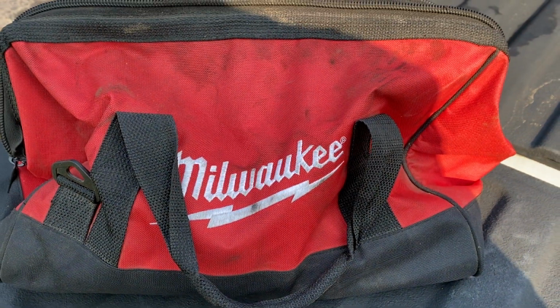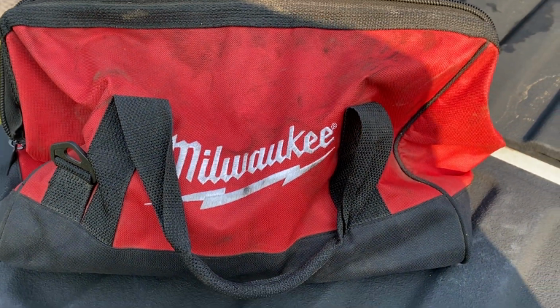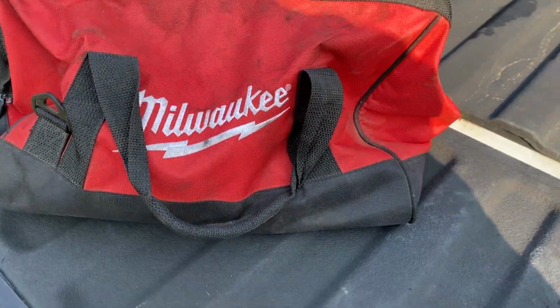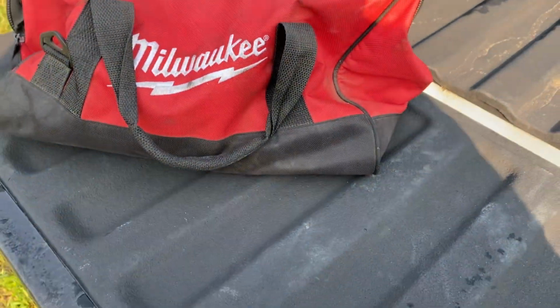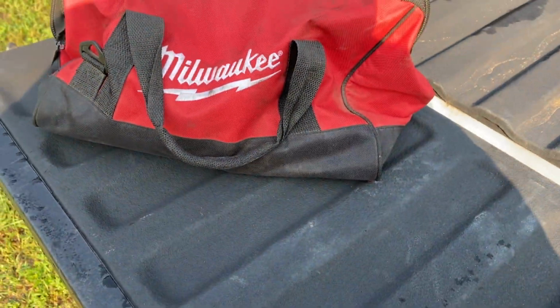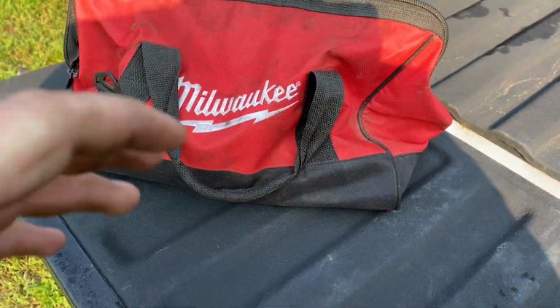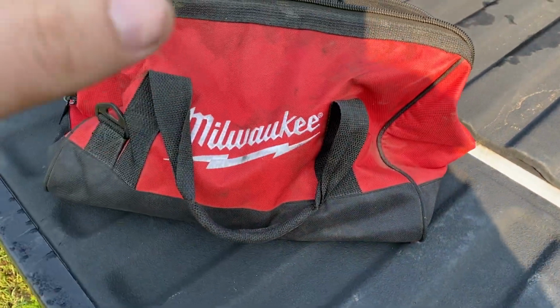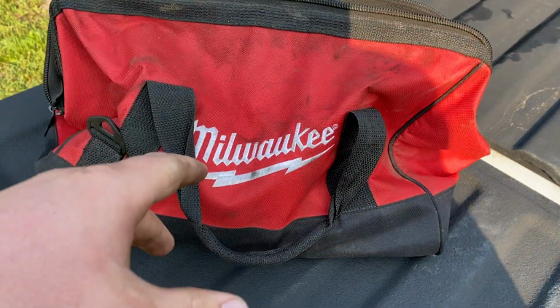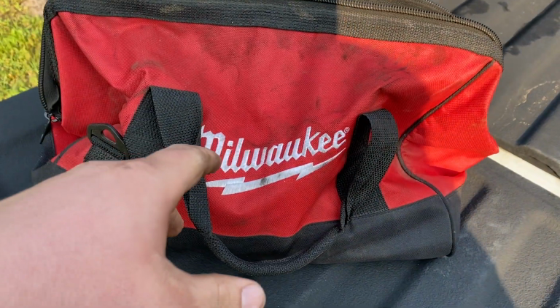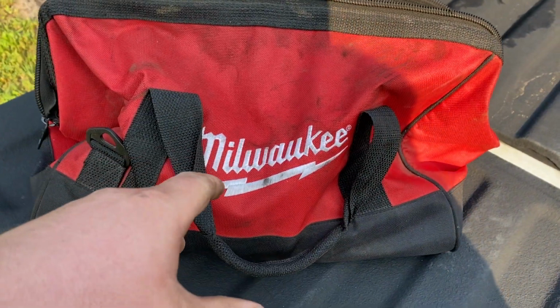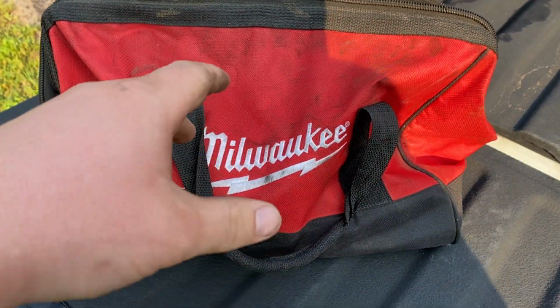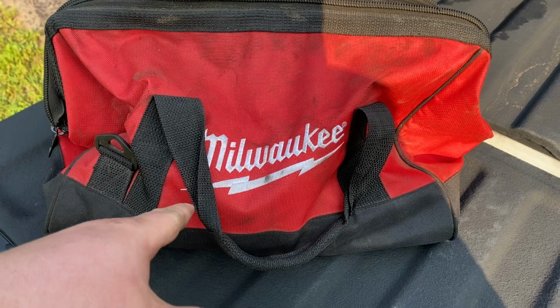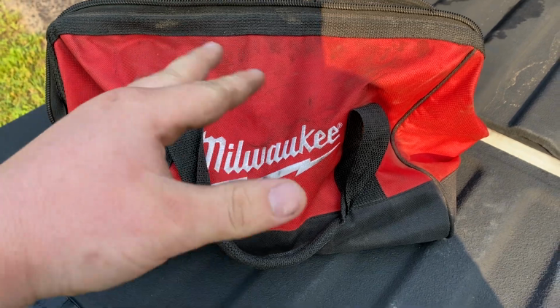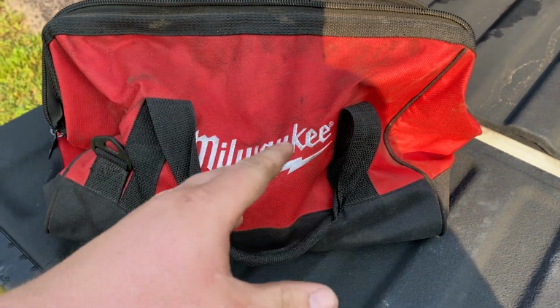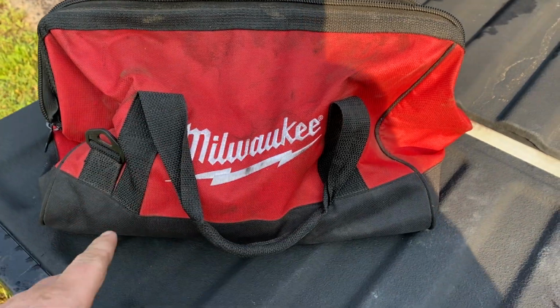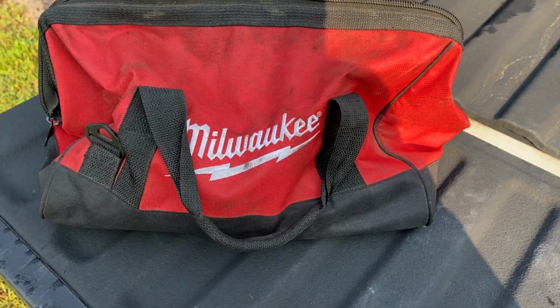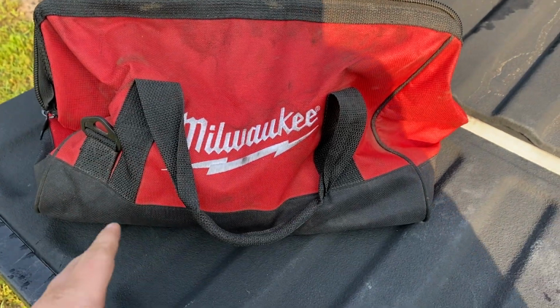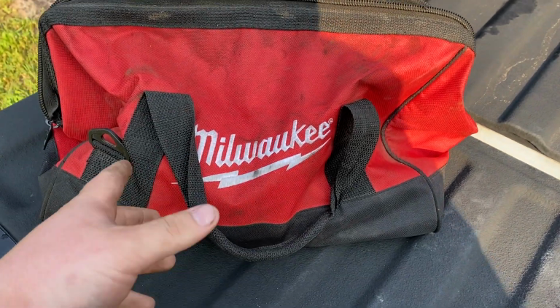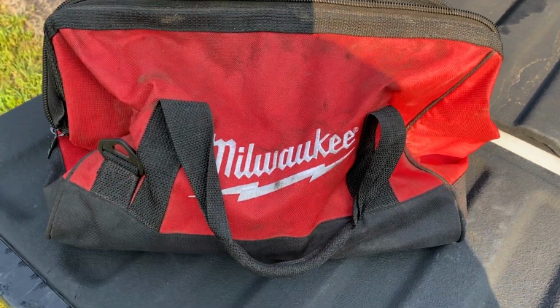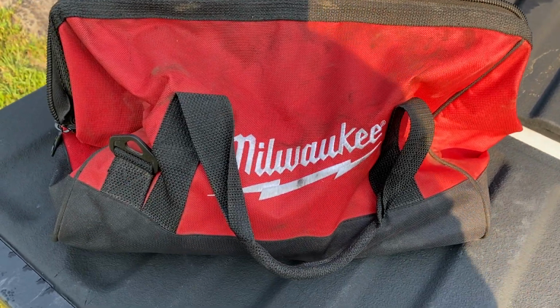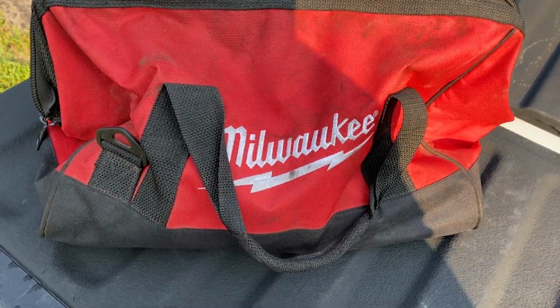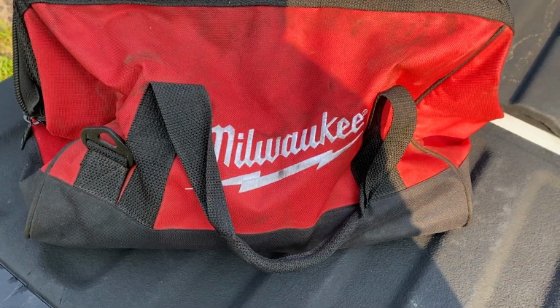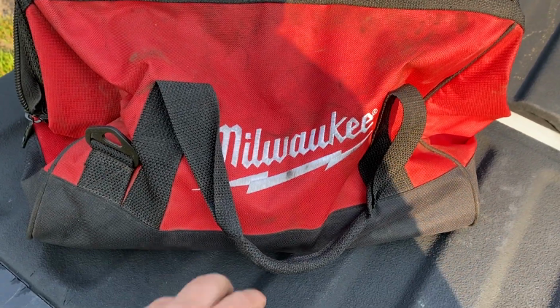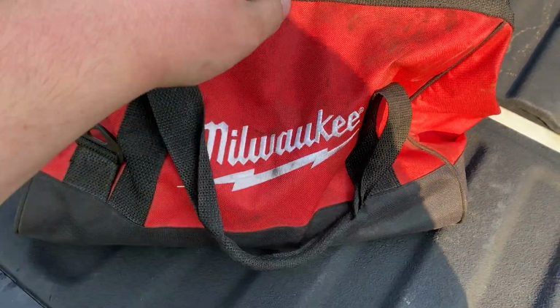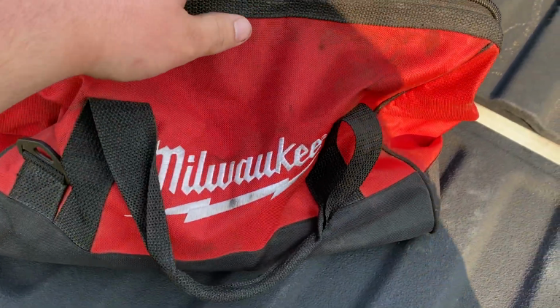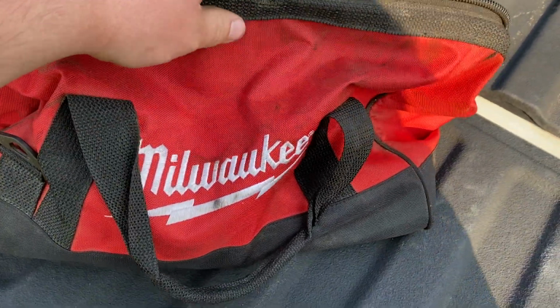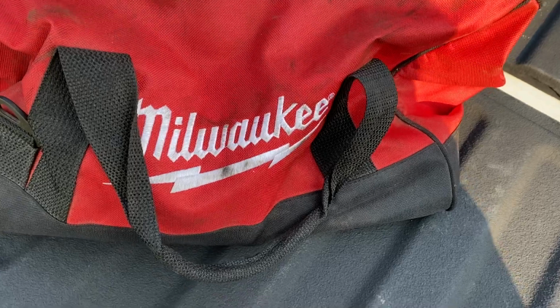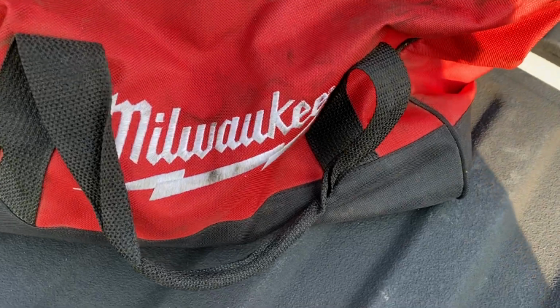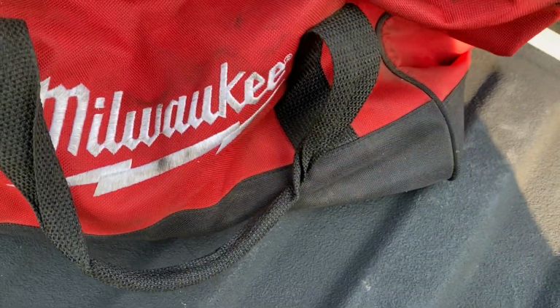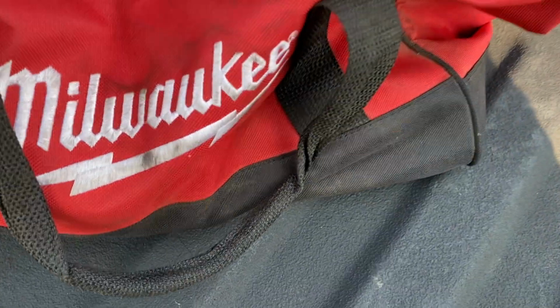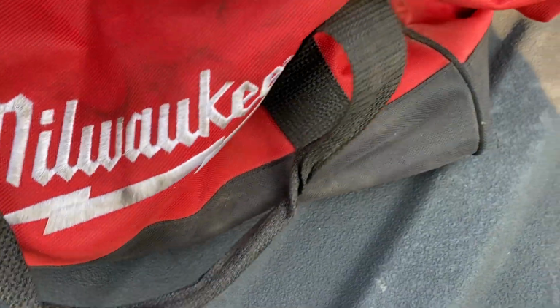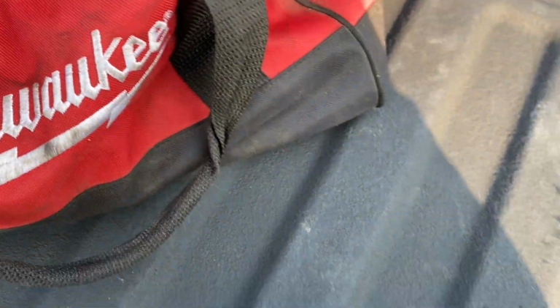Hey folks, thought I'd bring you another tool haul video. I know it's been a little while, but I finally got enough here to seem like a somewhat decent tool haul, so let's get started.